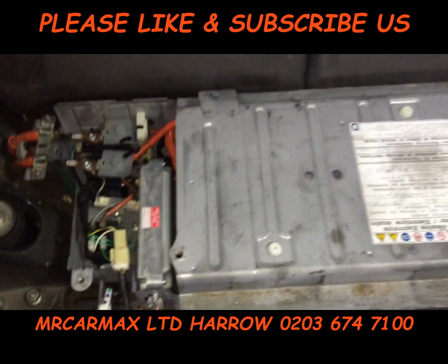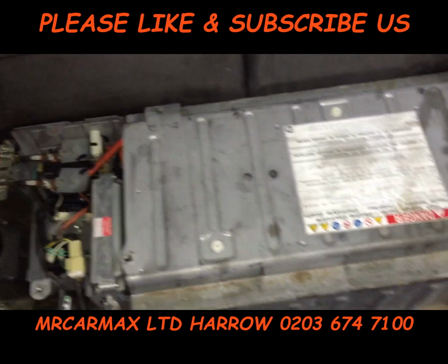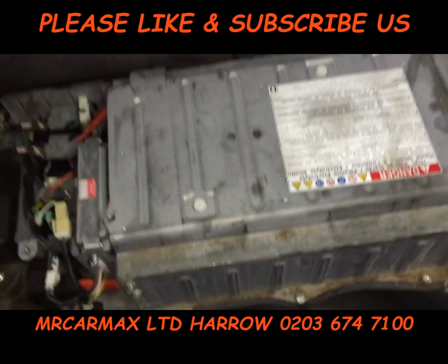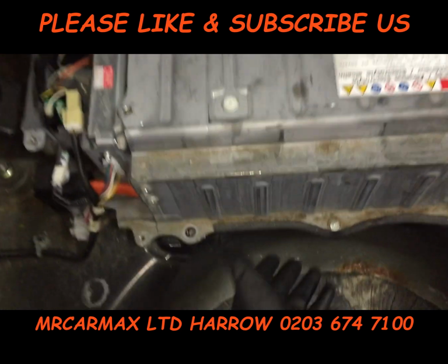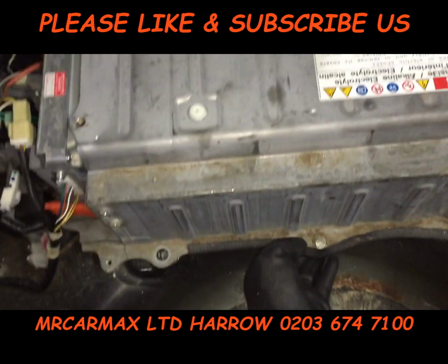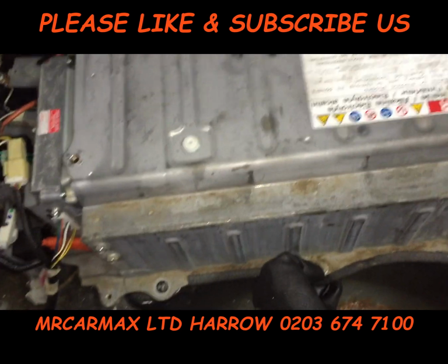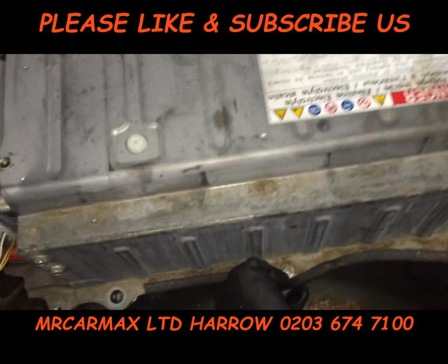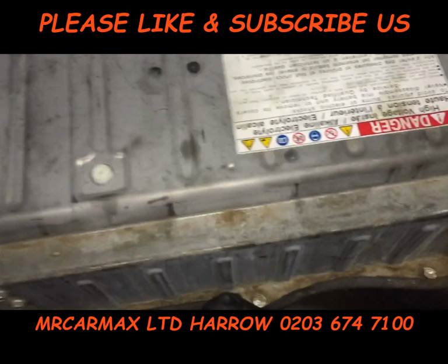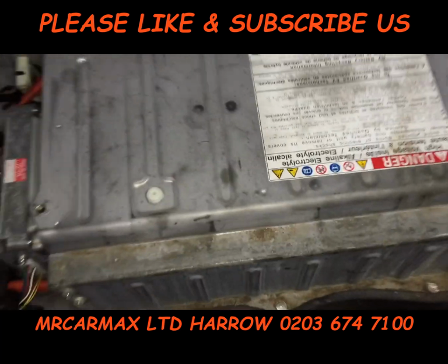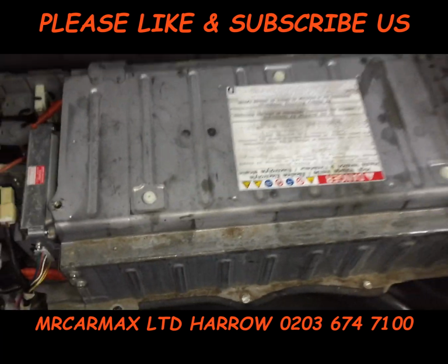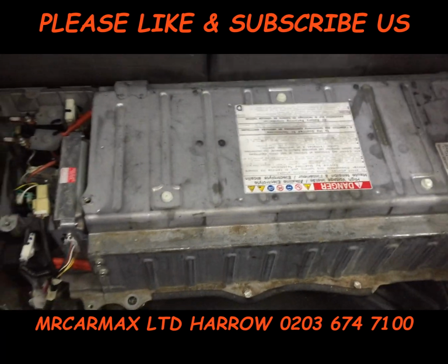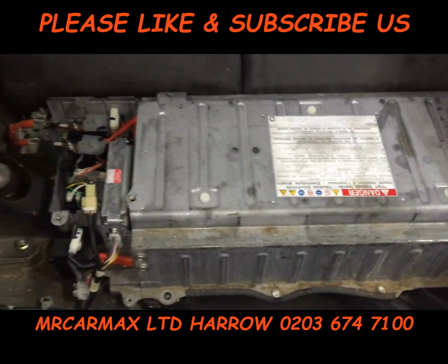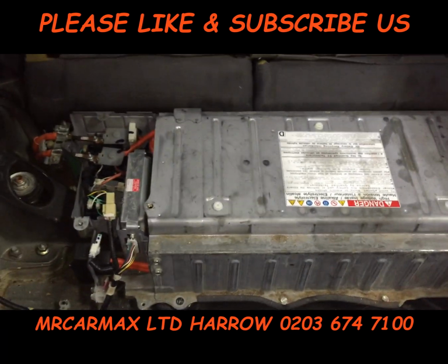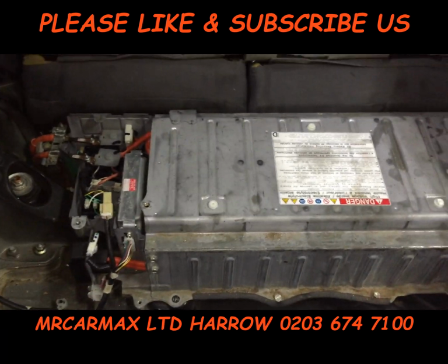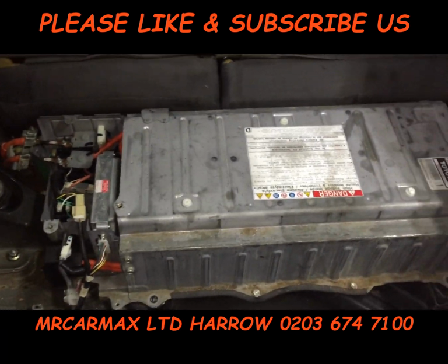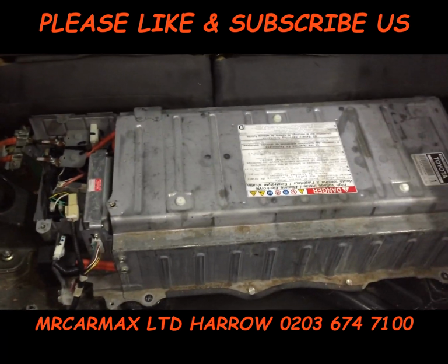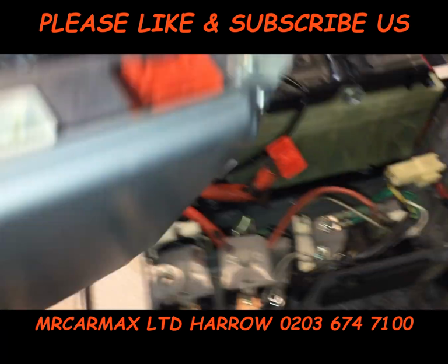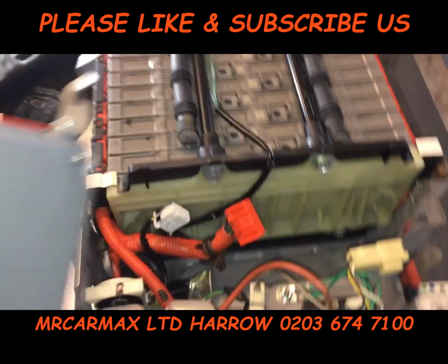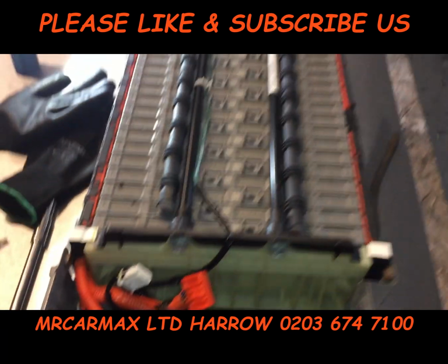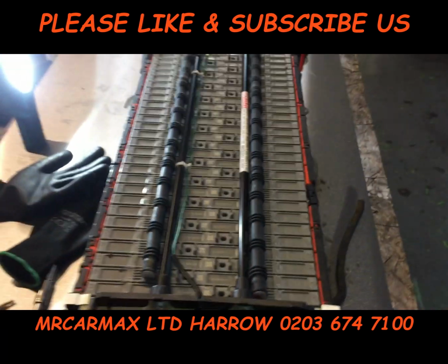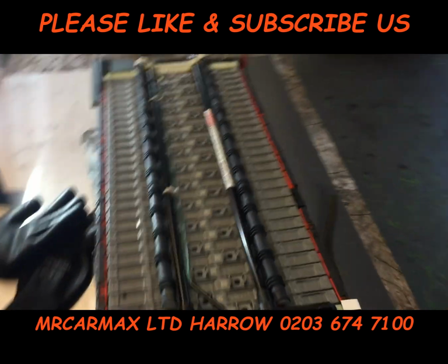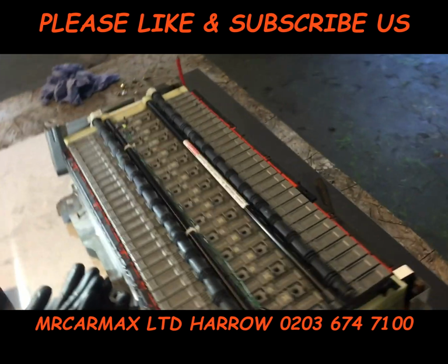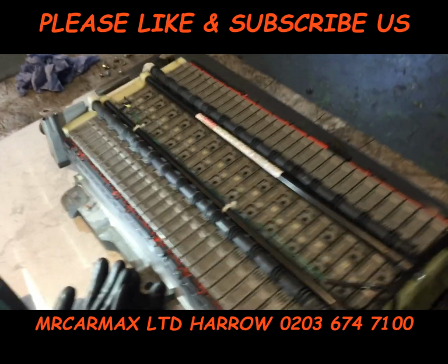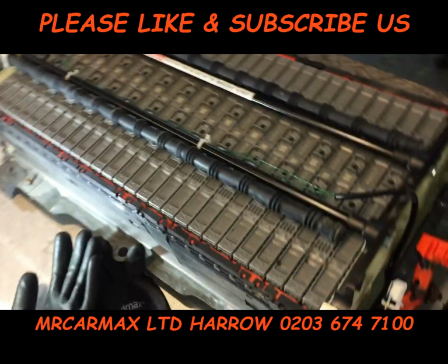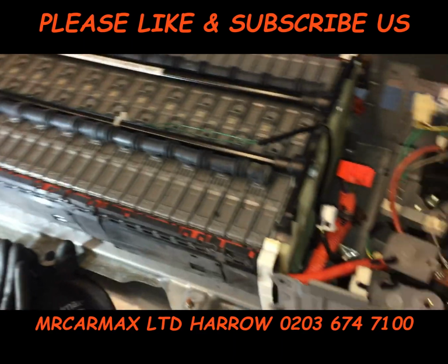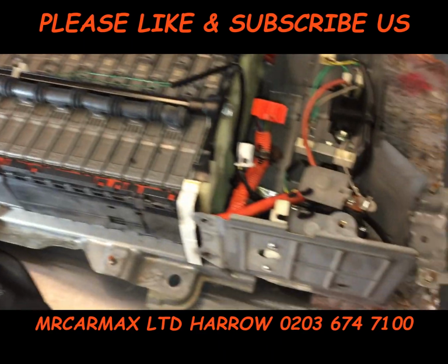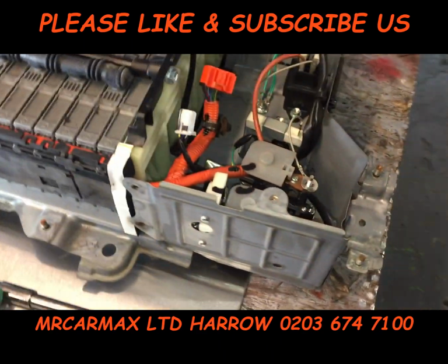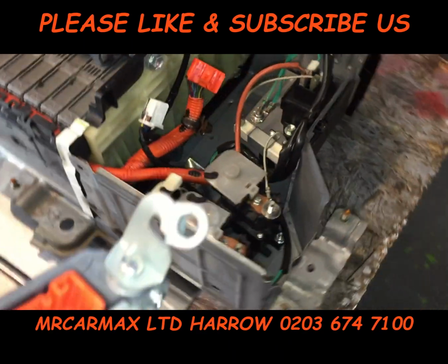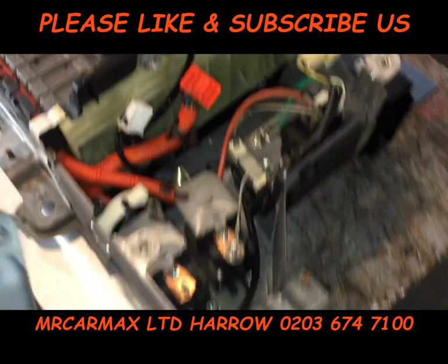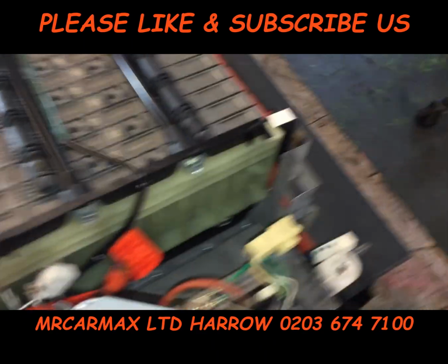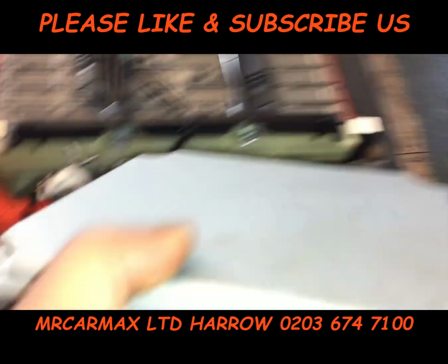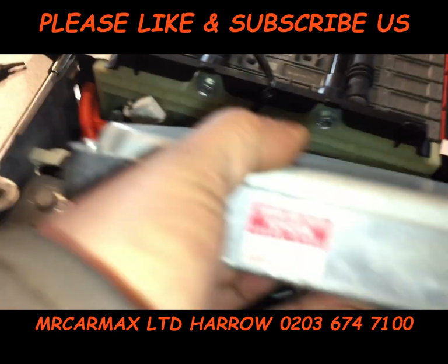It's very heavy, so you need two people. The battery is on the table now, and we've removed the CCU here.